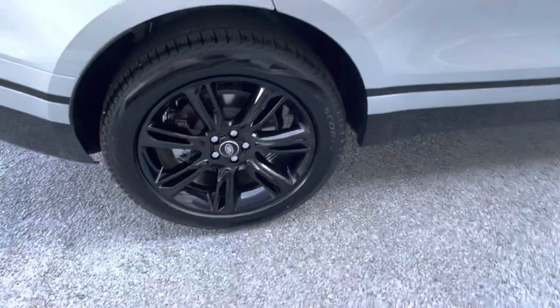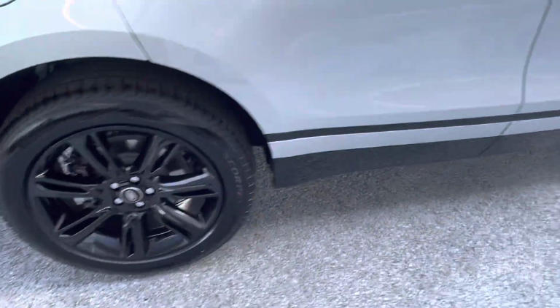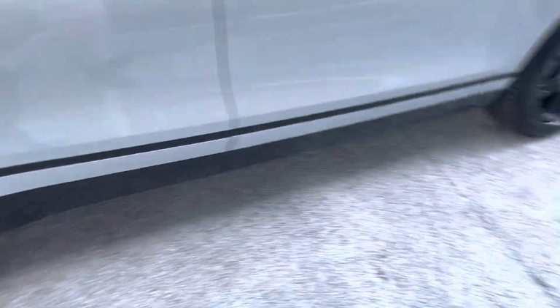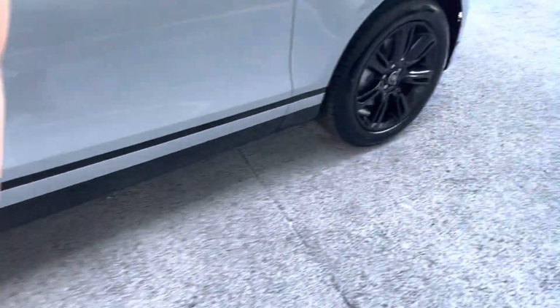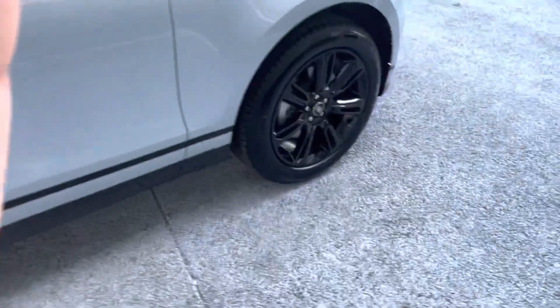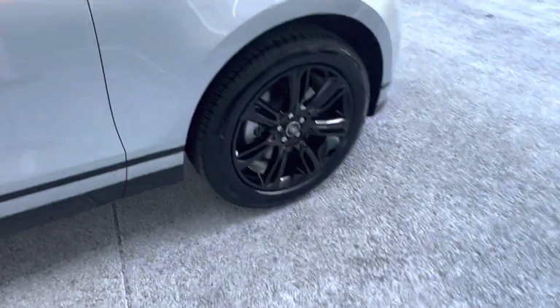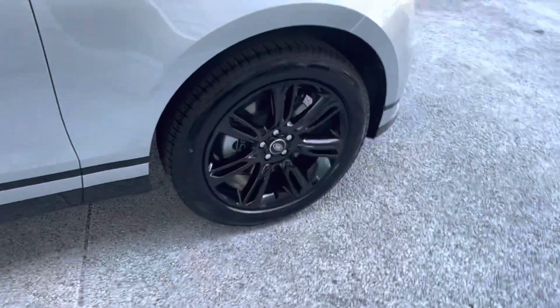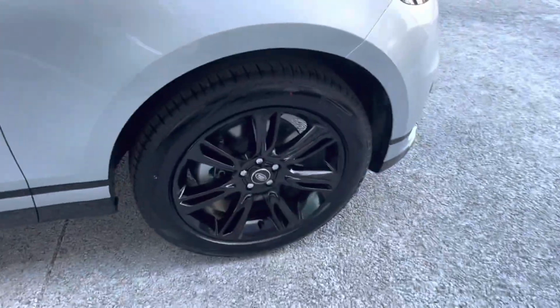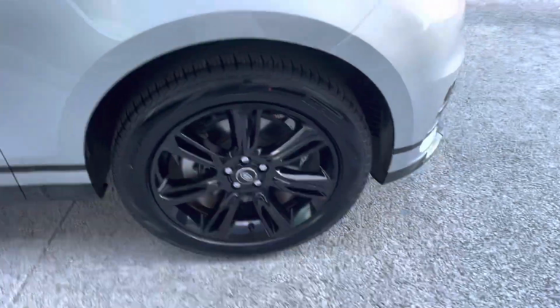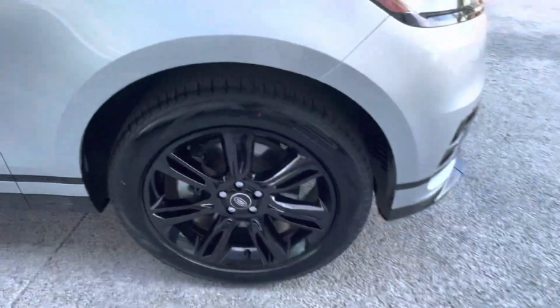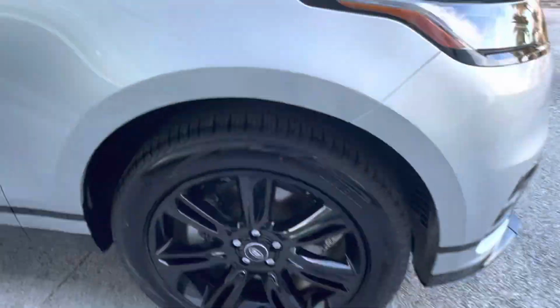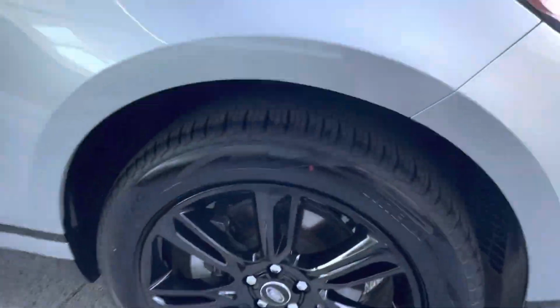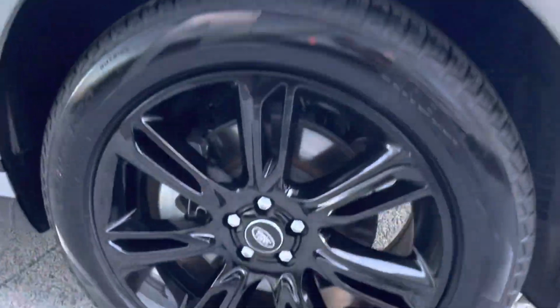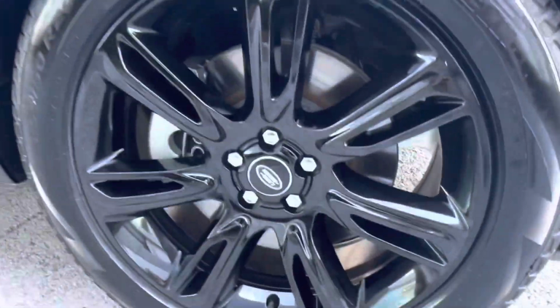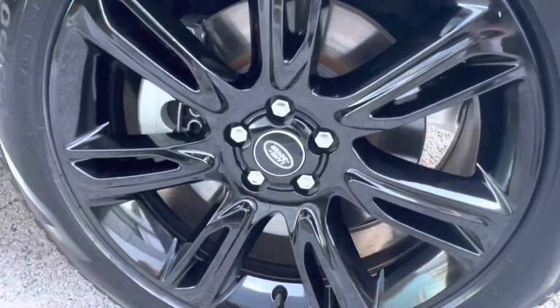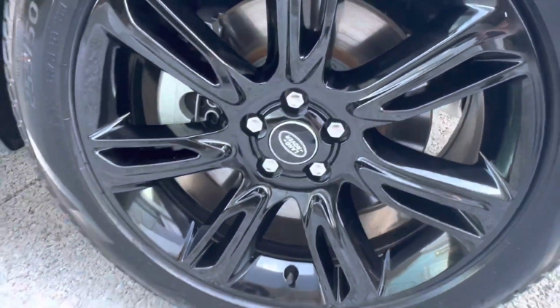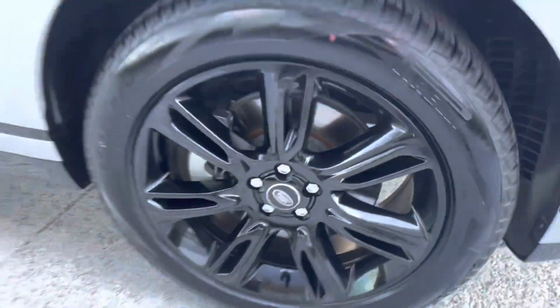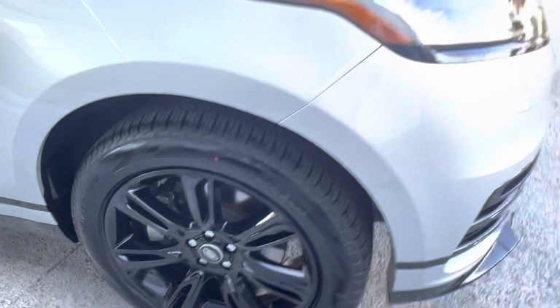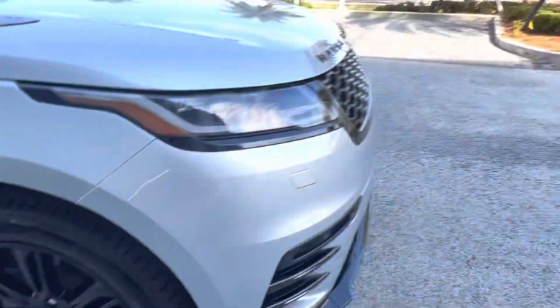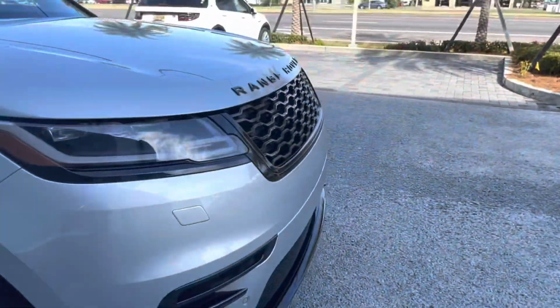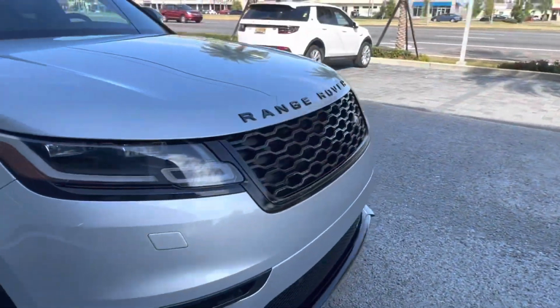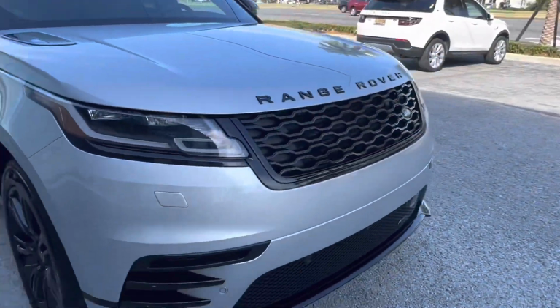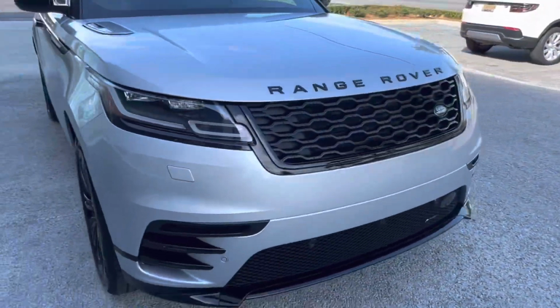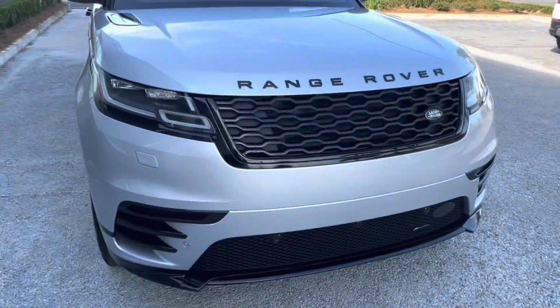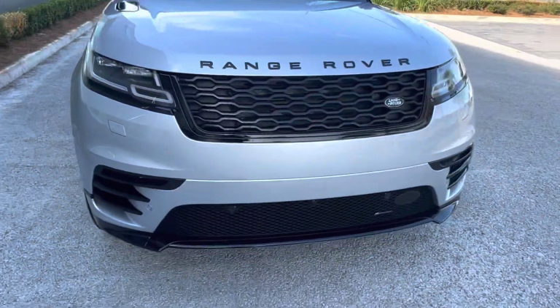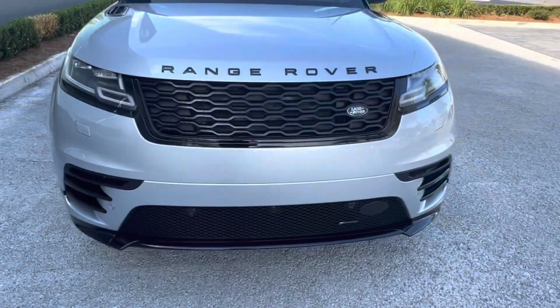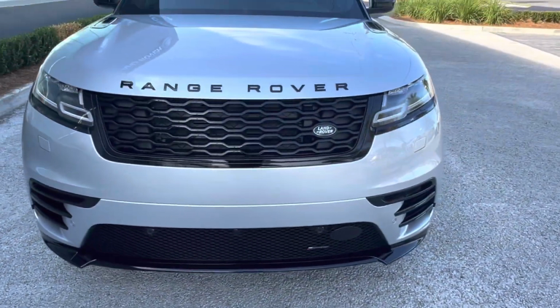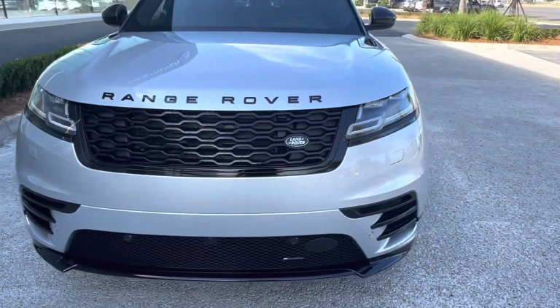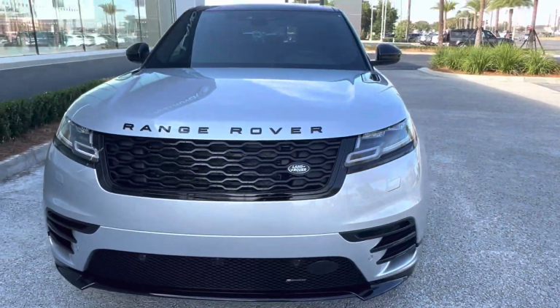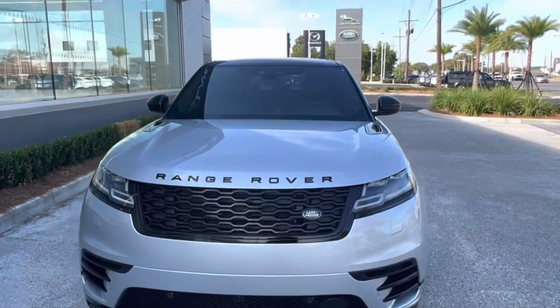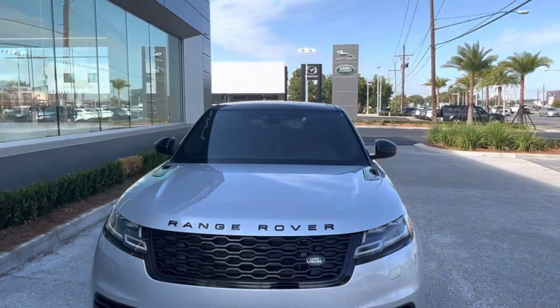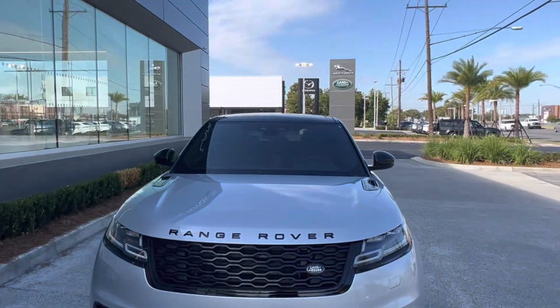Looking at our wheels, we see that we have these amazing 20-inch gloss black wheels with a great design and that Land Rover emblem in the center. Coming back to the front of the vehicle we get a good look at those gloss black letters, and let's take a look at the interior.